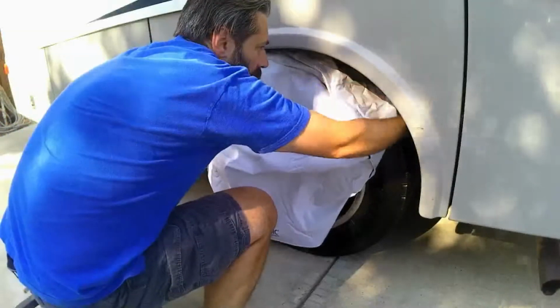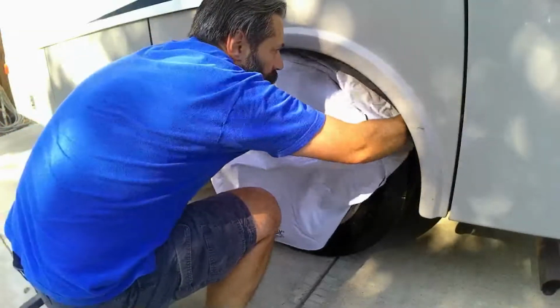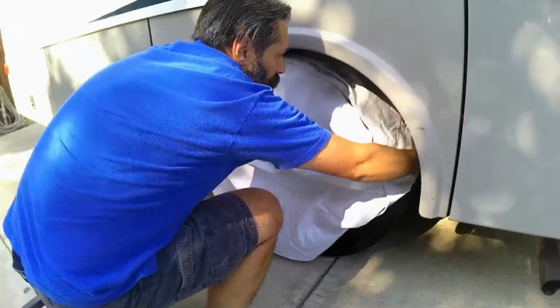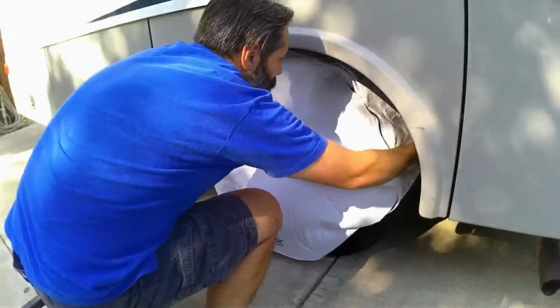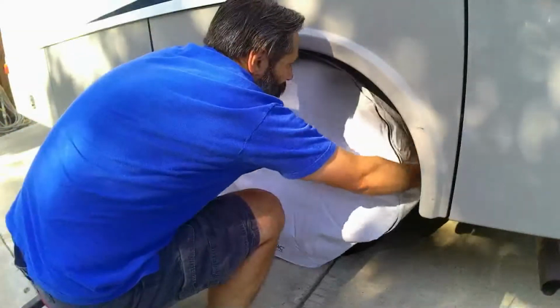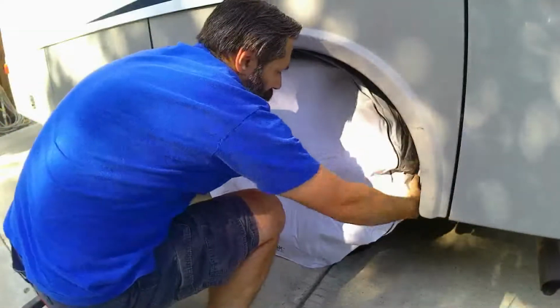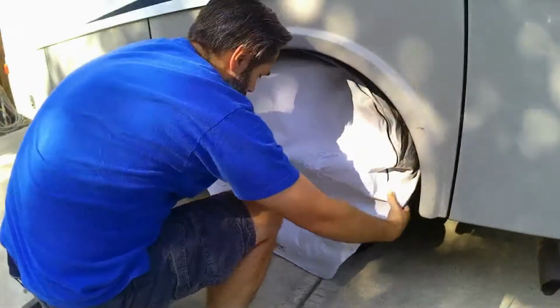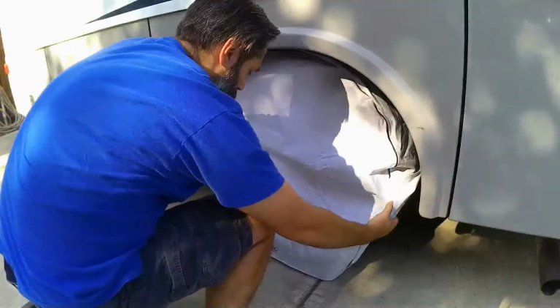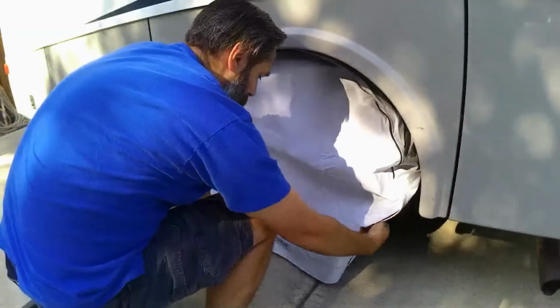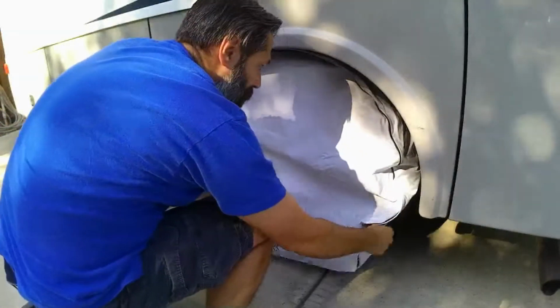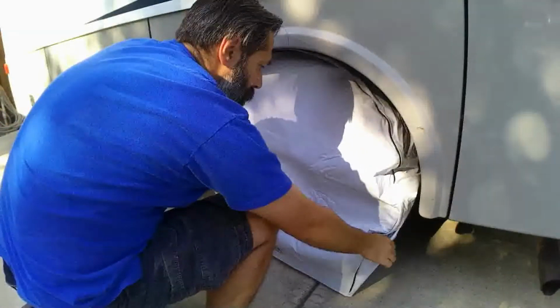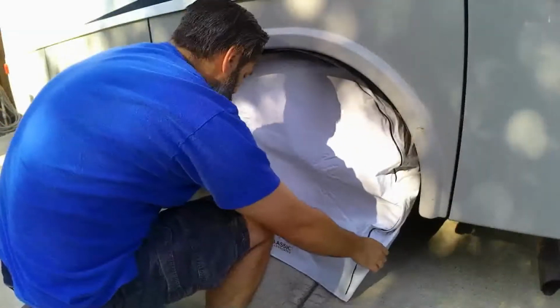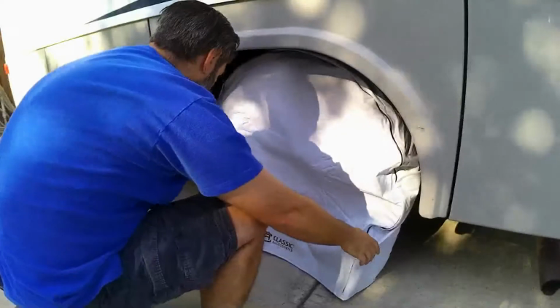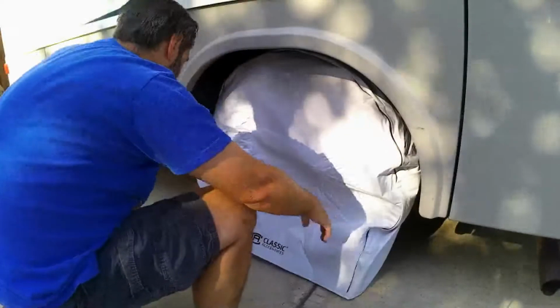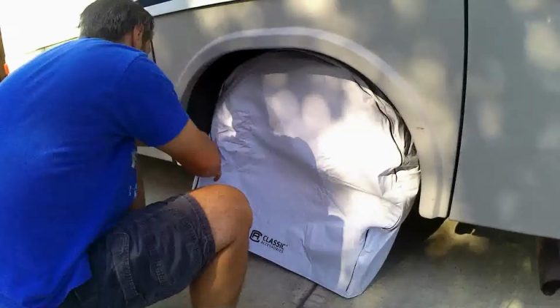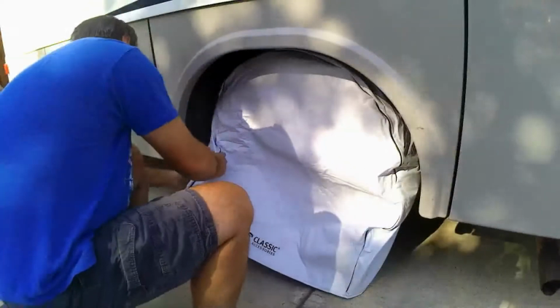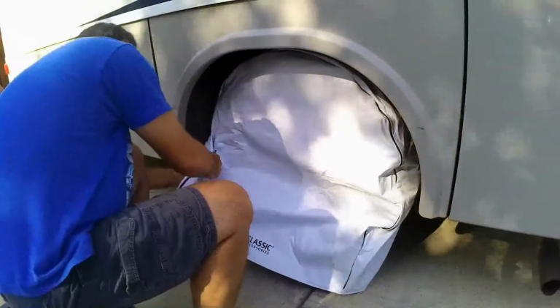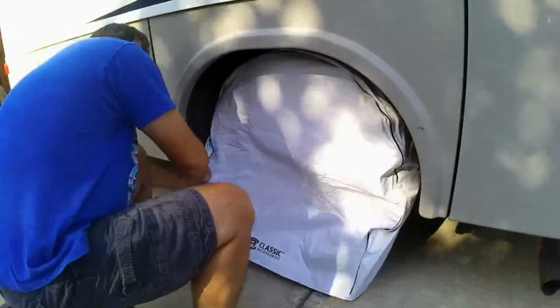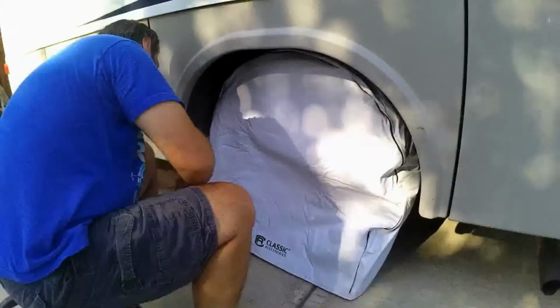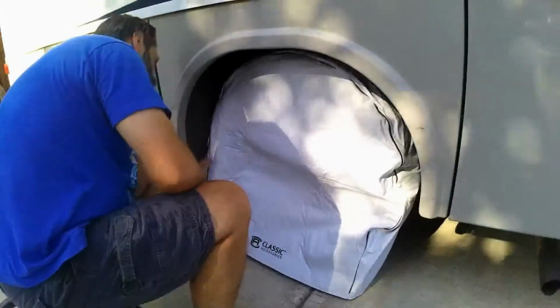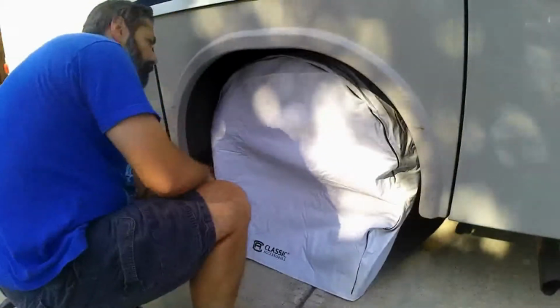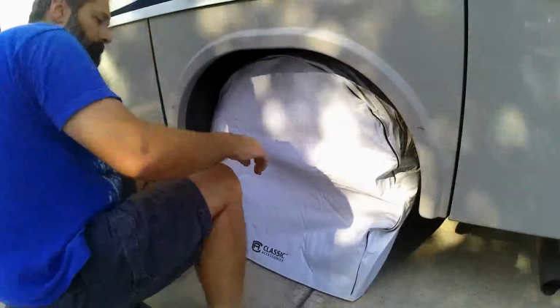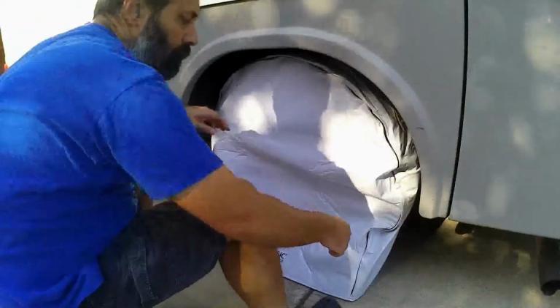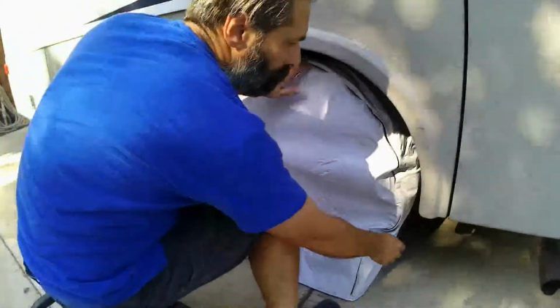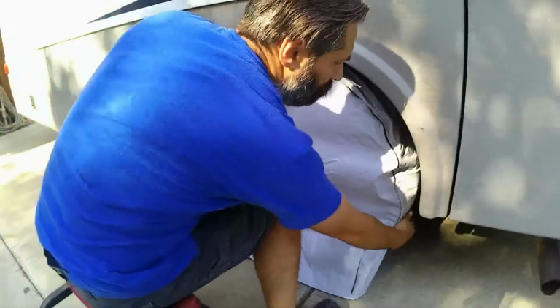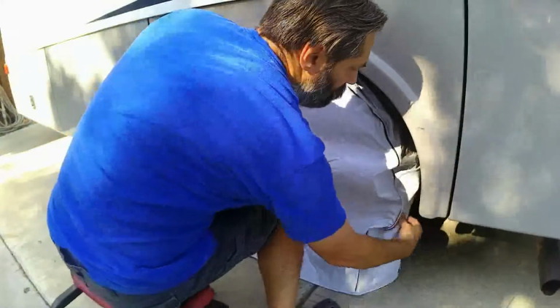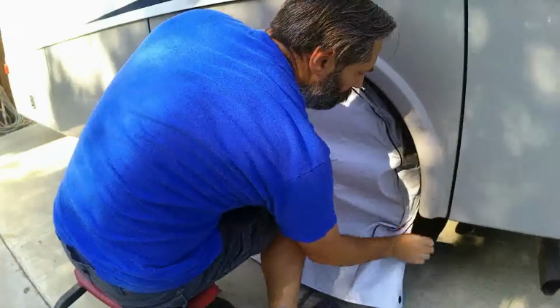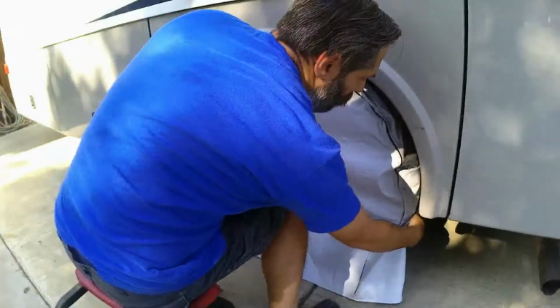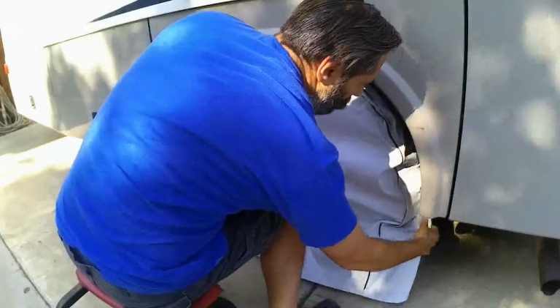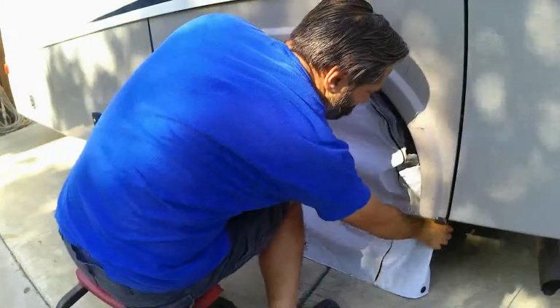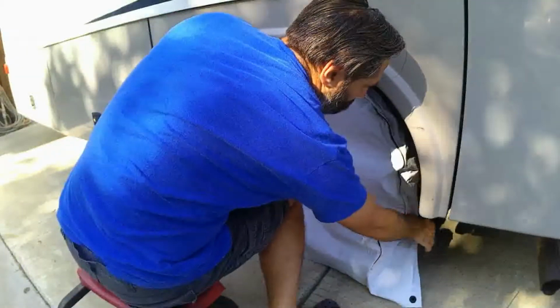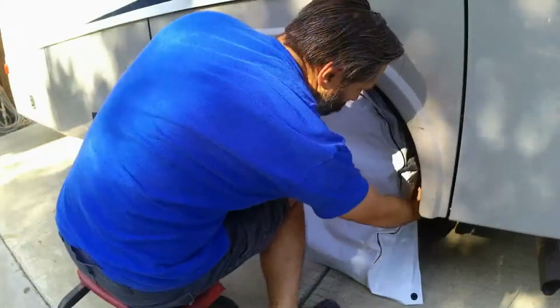I feed the cord through one of the eyelets, then put the cover on top of the tire. I pull the sides around so the cover completely covers the tire and make sure the elastic band is on the back side of the tire.